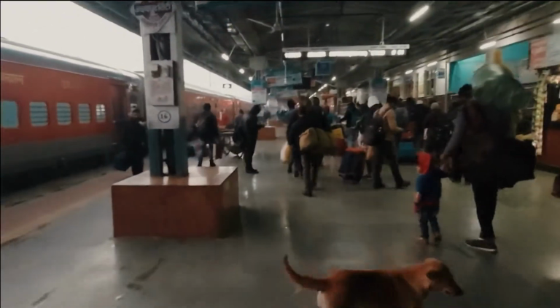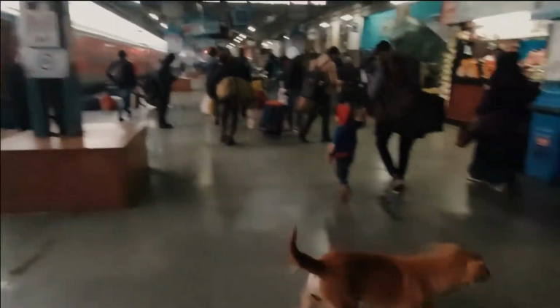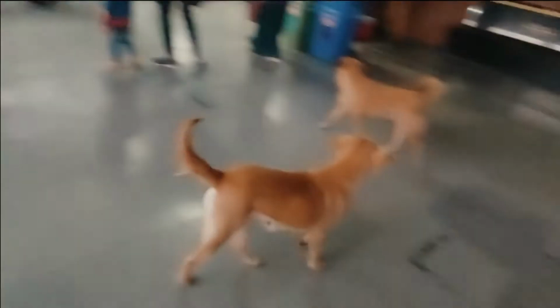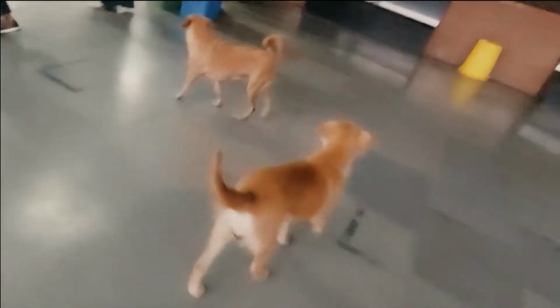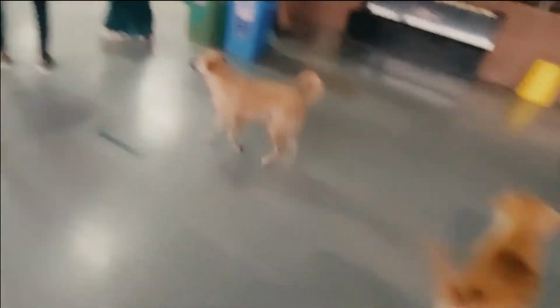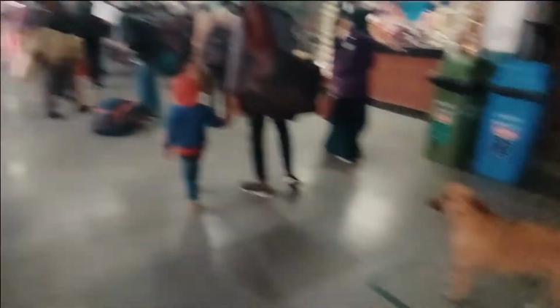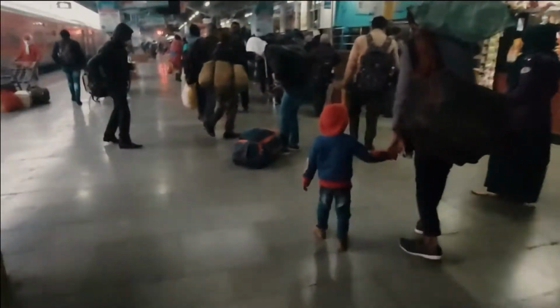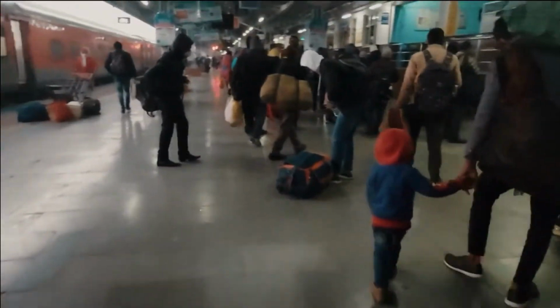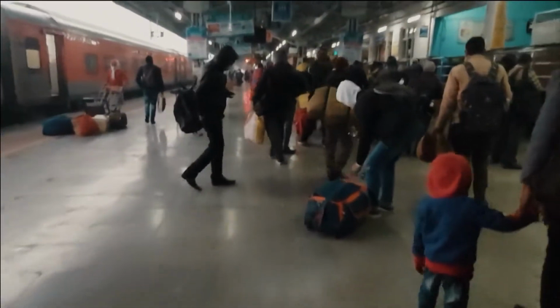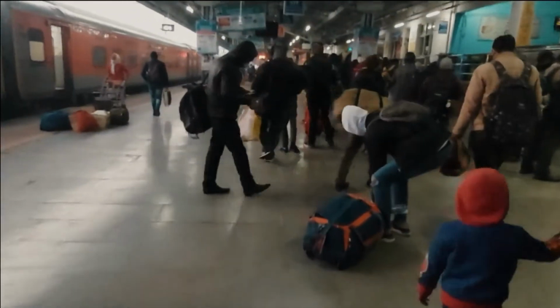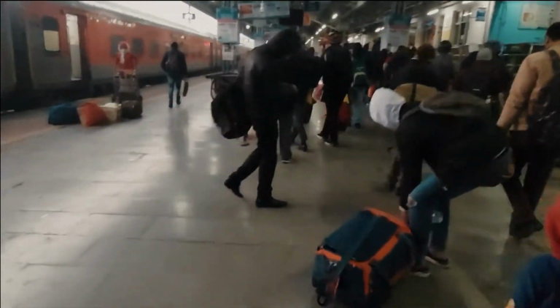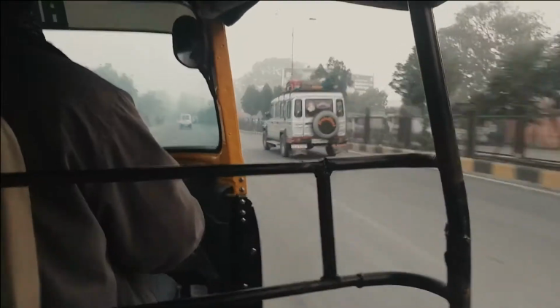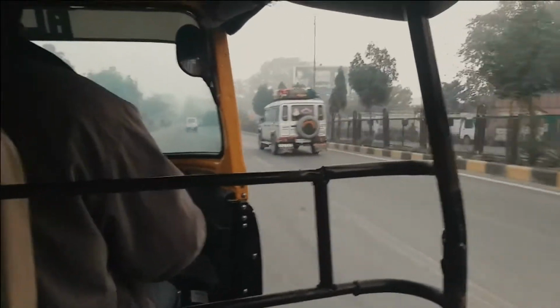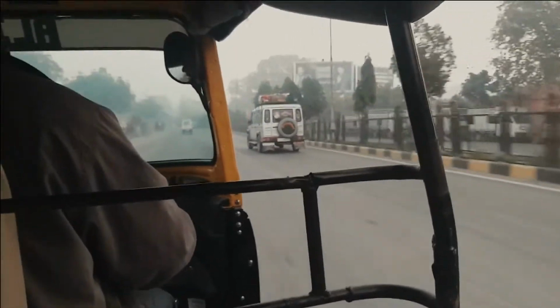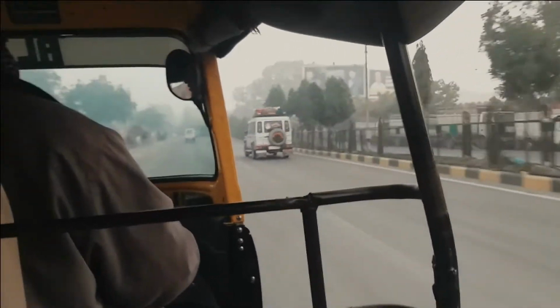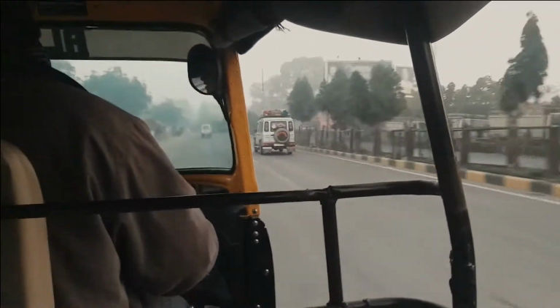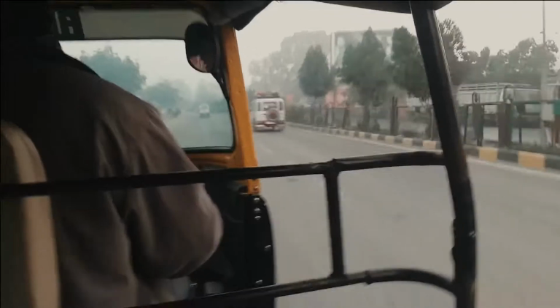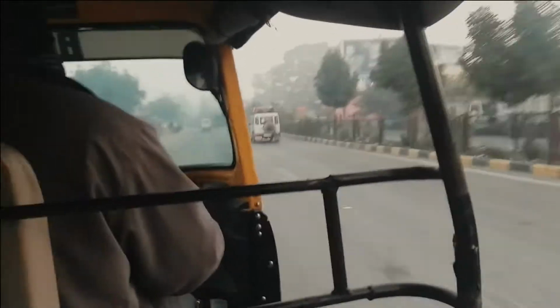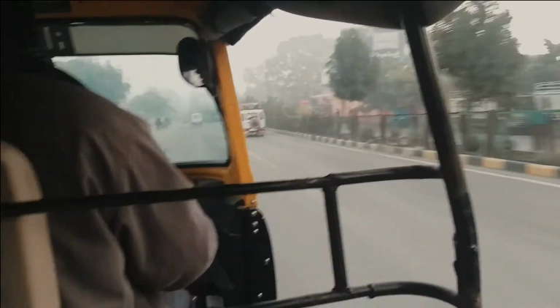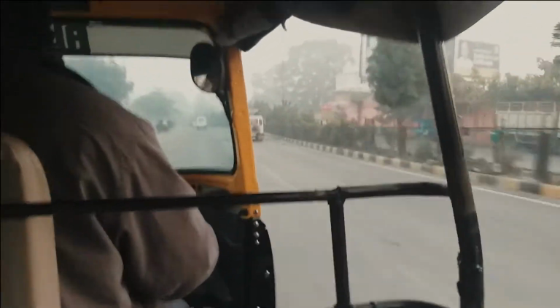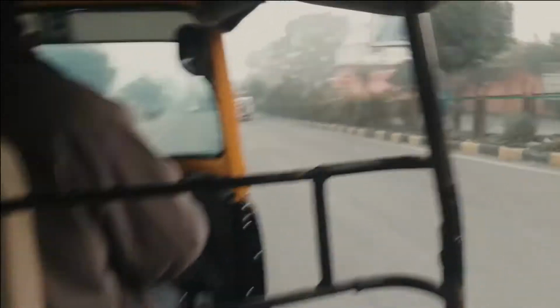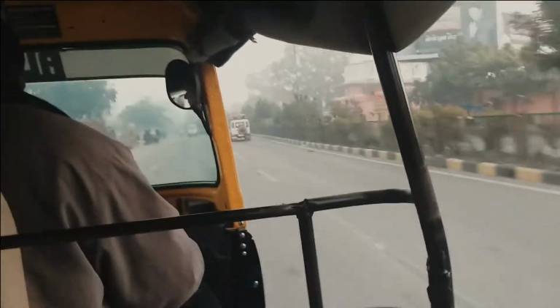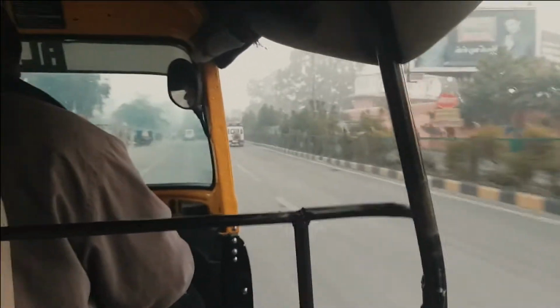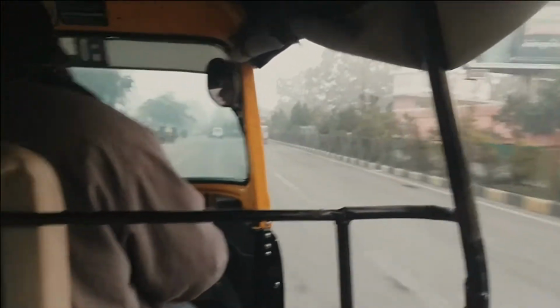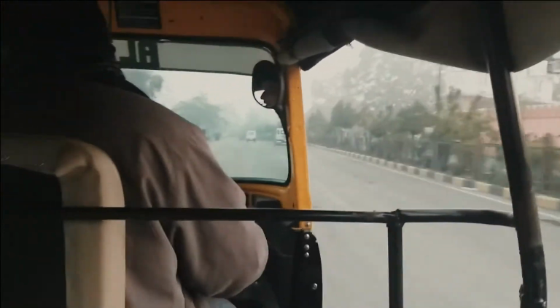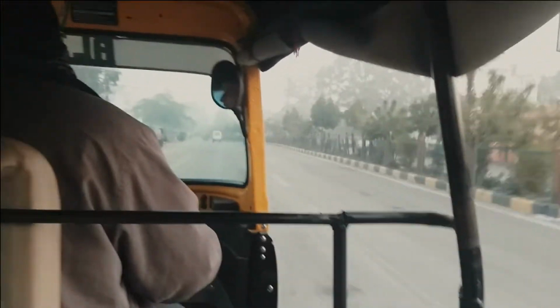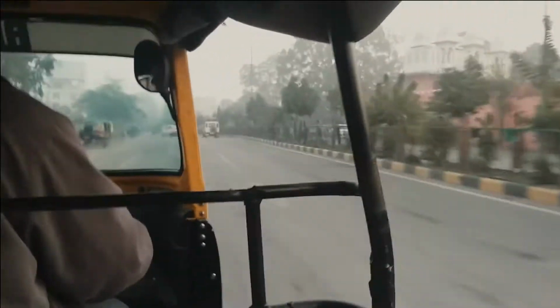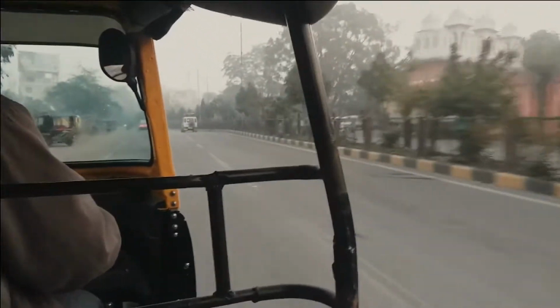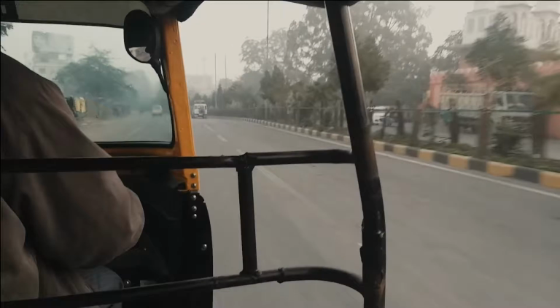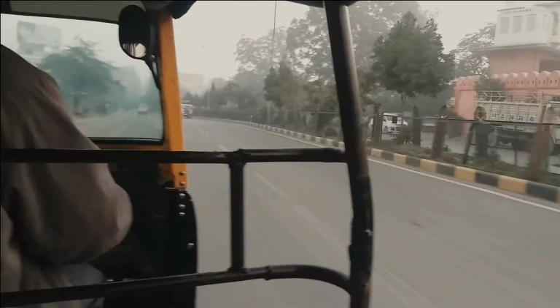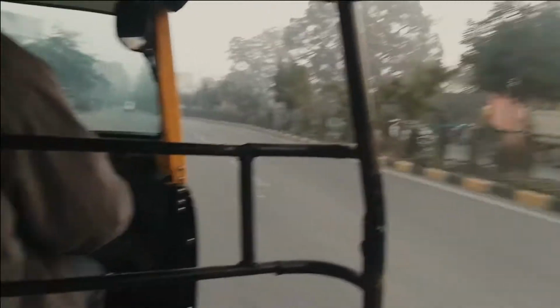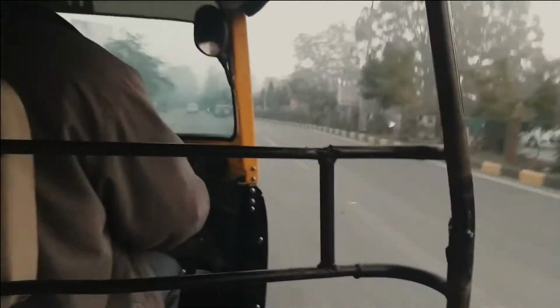This is the New Delhi Nizamuddin Railway Station. We are graduating from the VJ. The VJ is traveling from the Kashmir city.